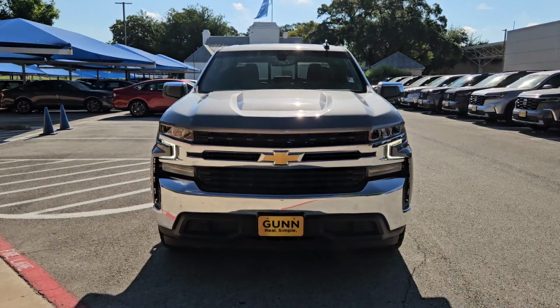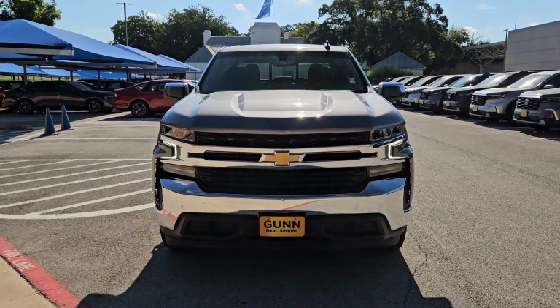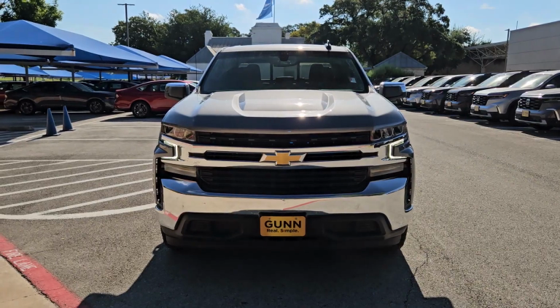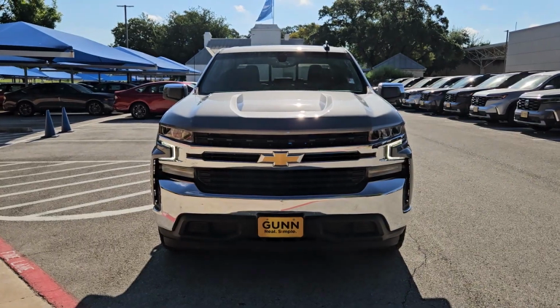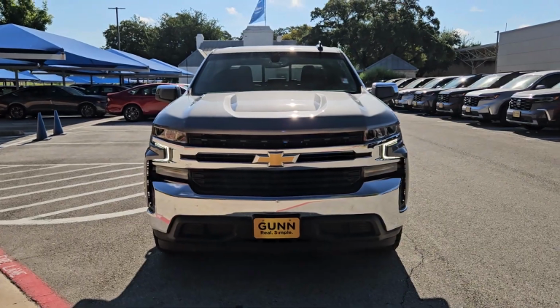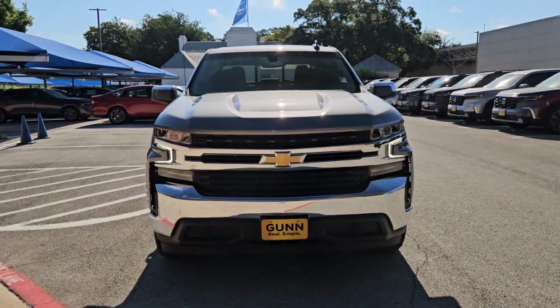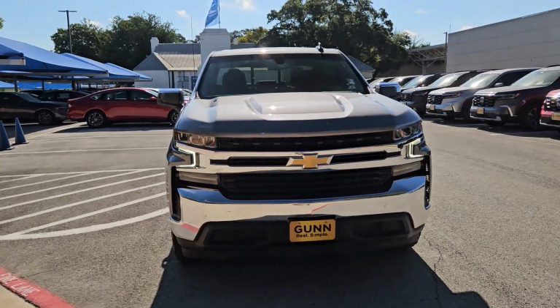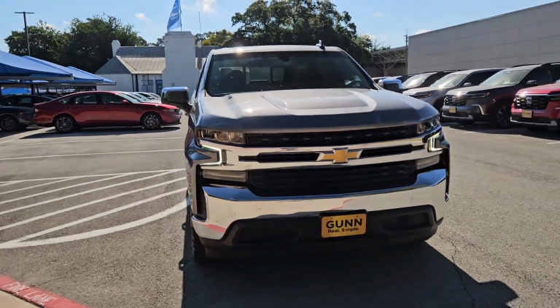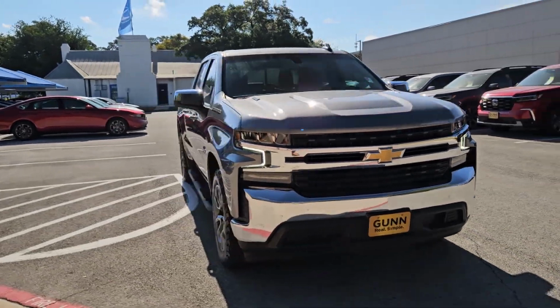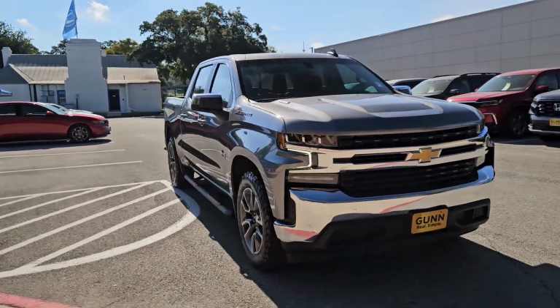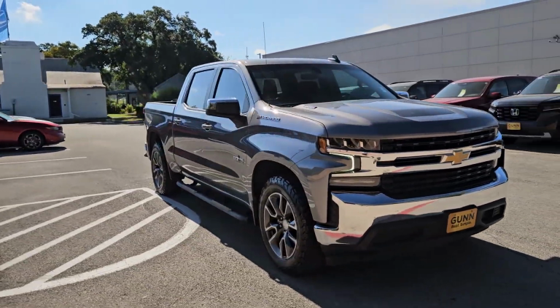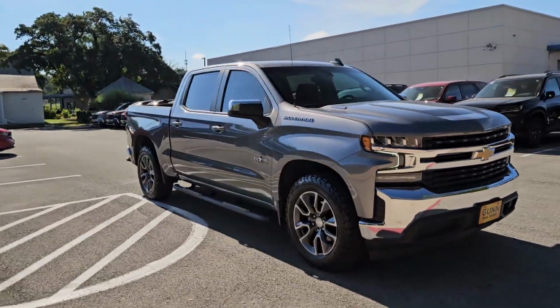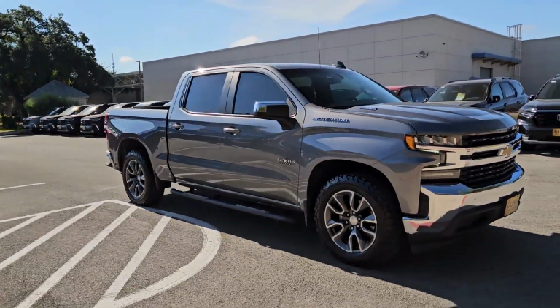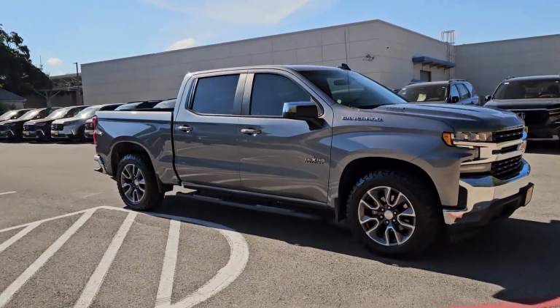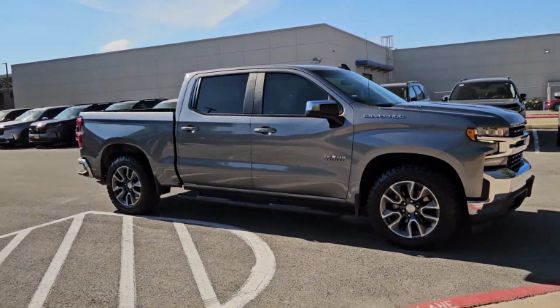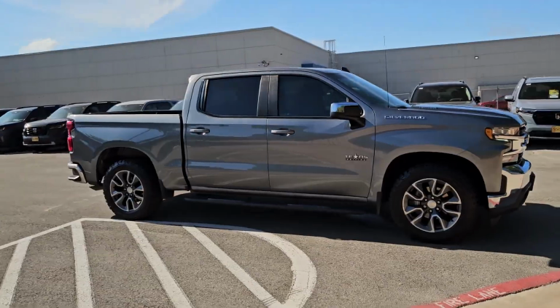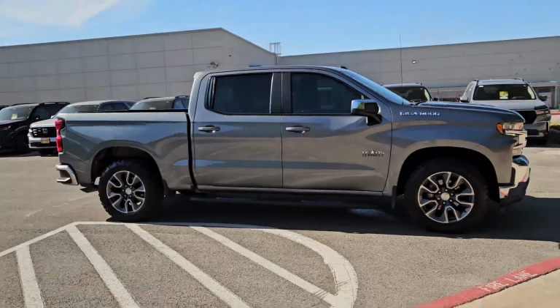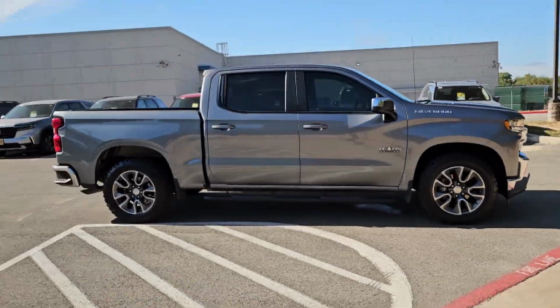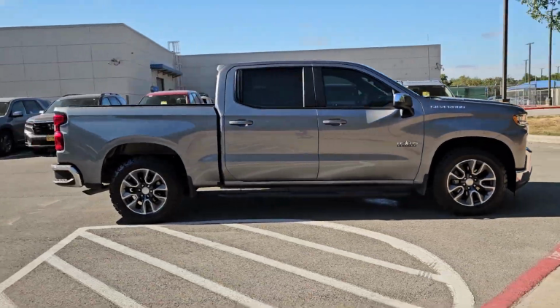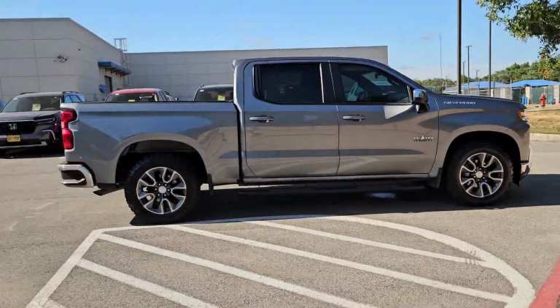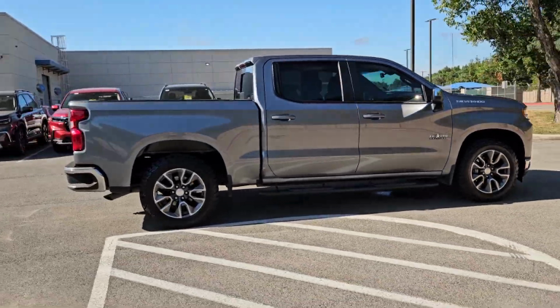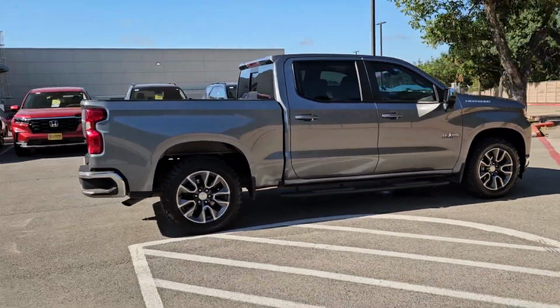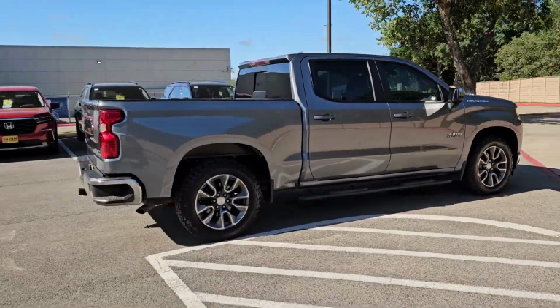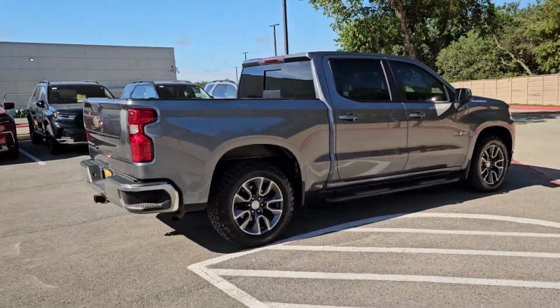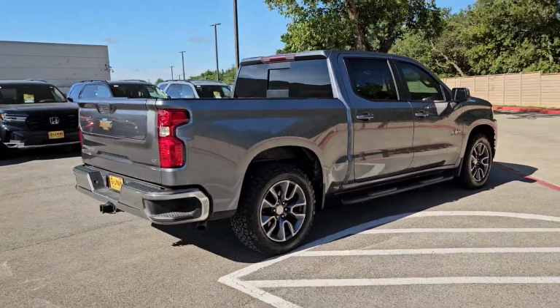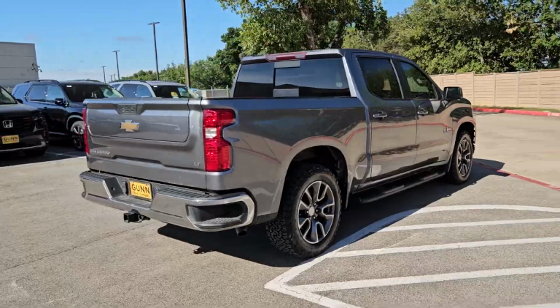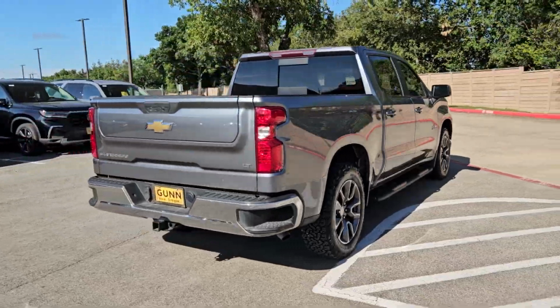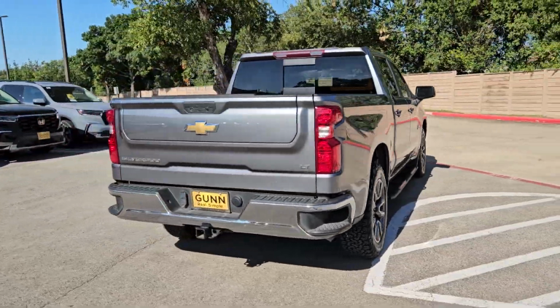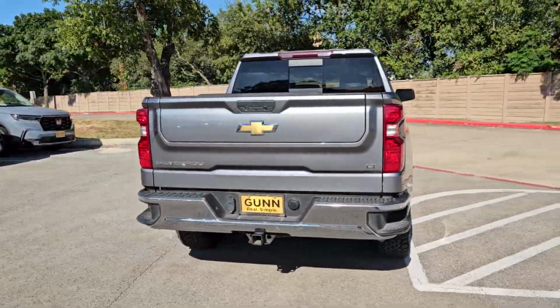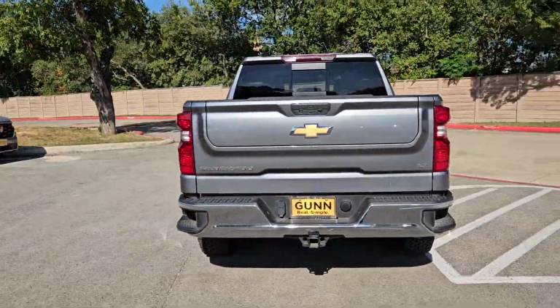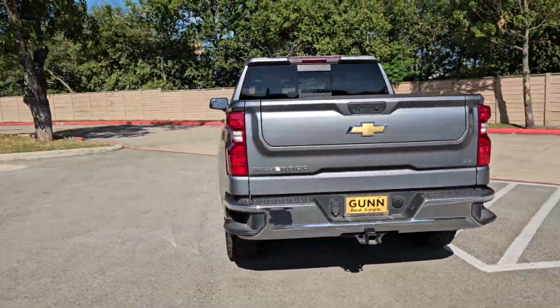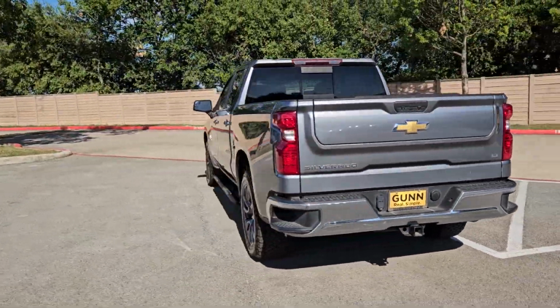Introducing the 2021 Chevrolet Silverado 1500. With less than 60,000 miles on the odometer, this vehicle stands out from the rest.